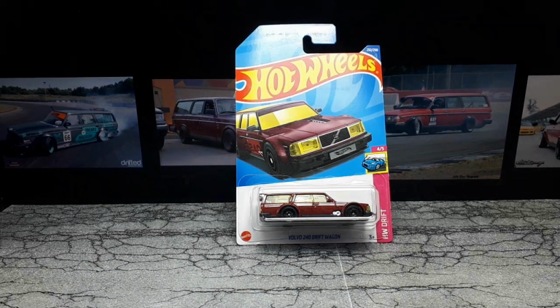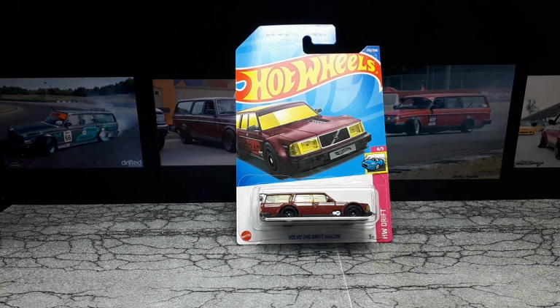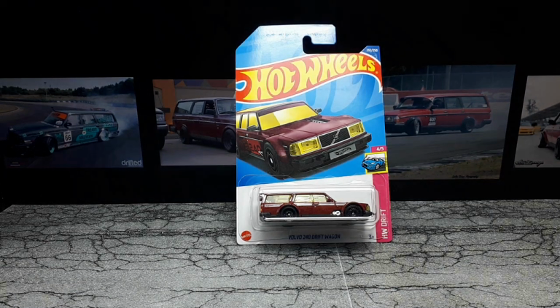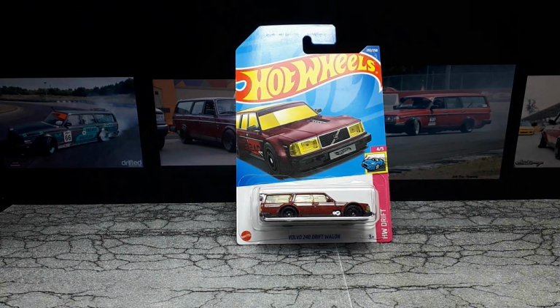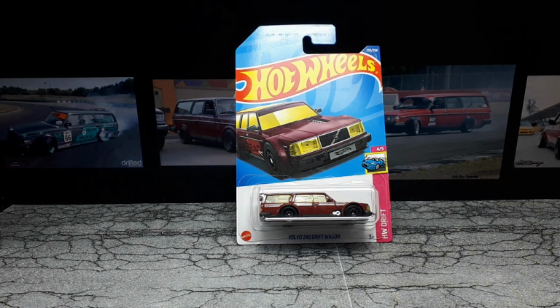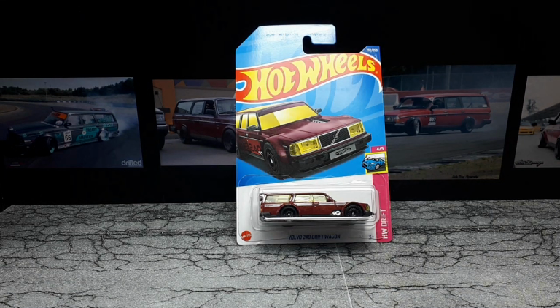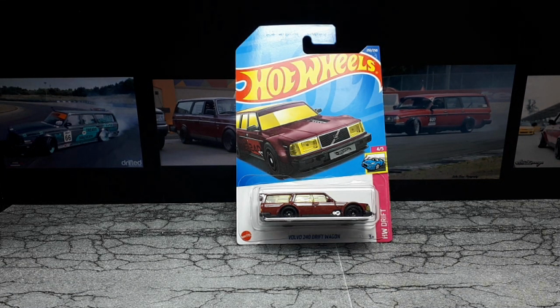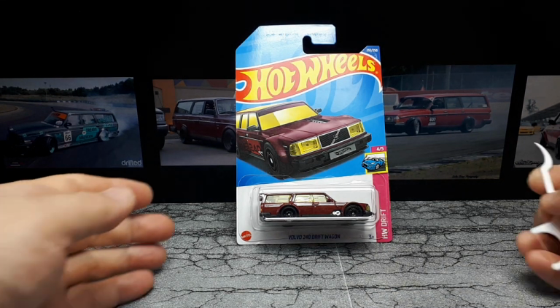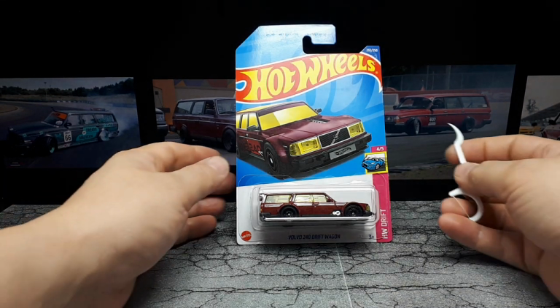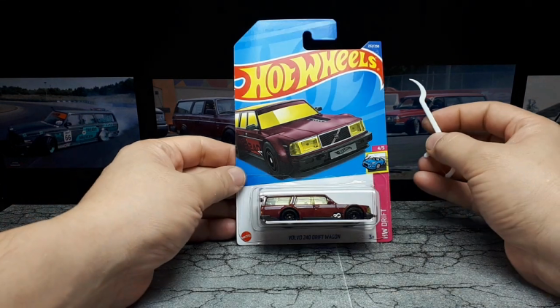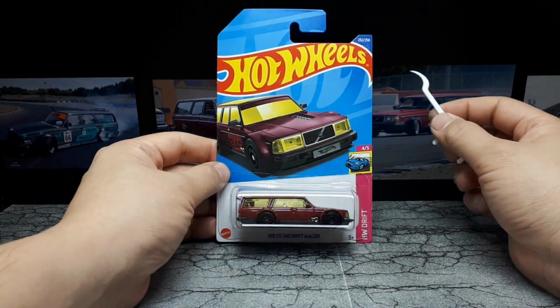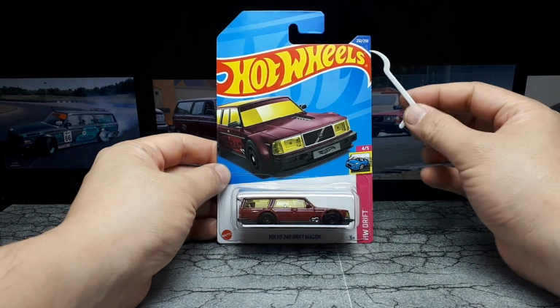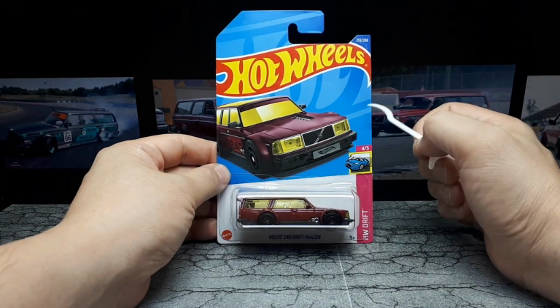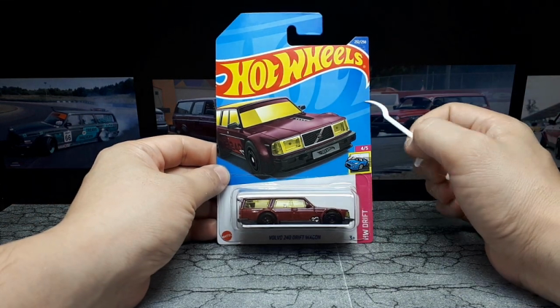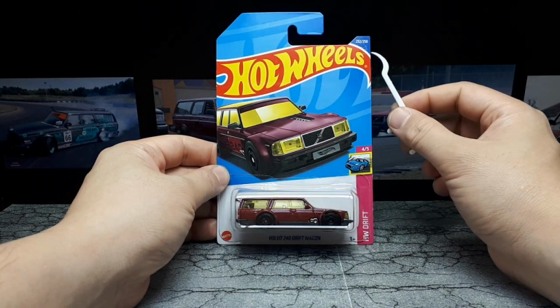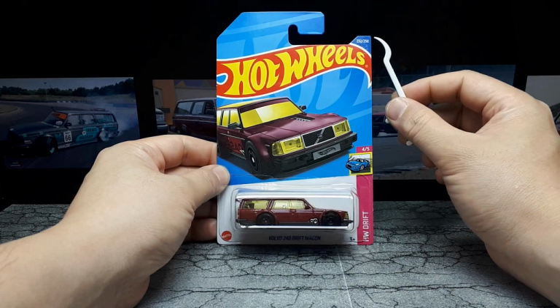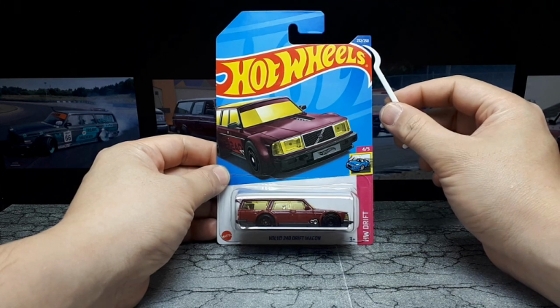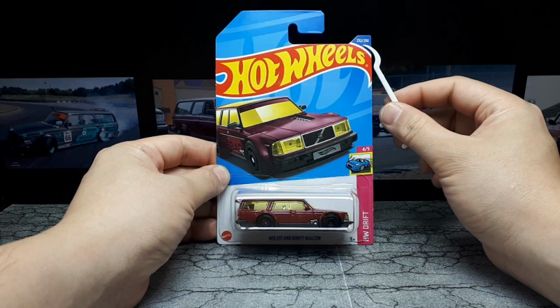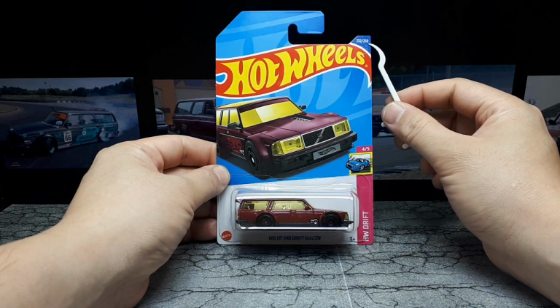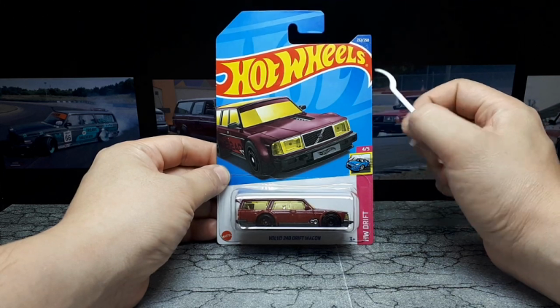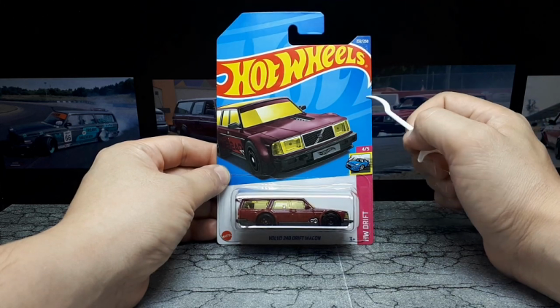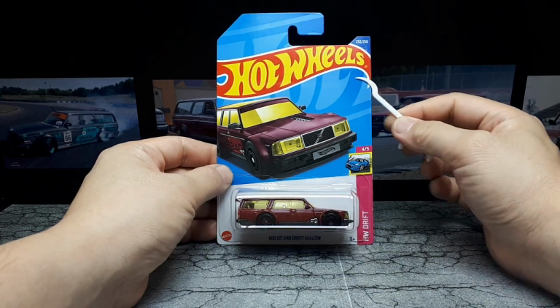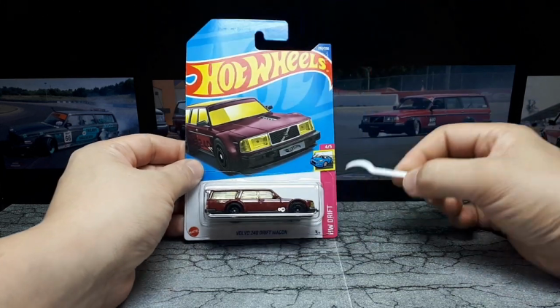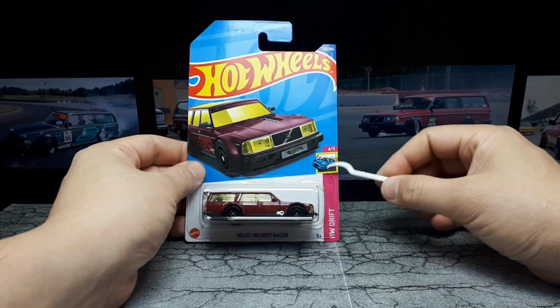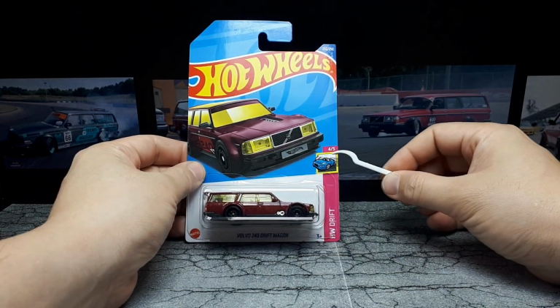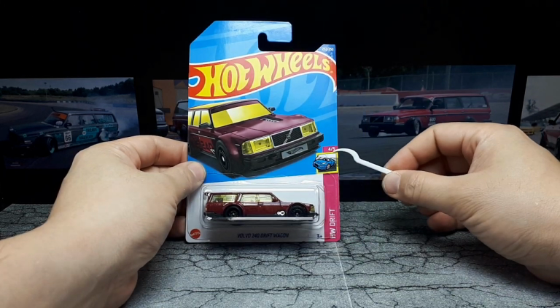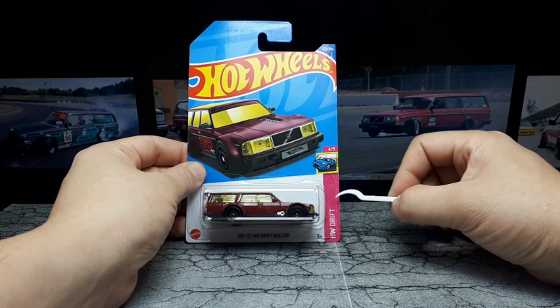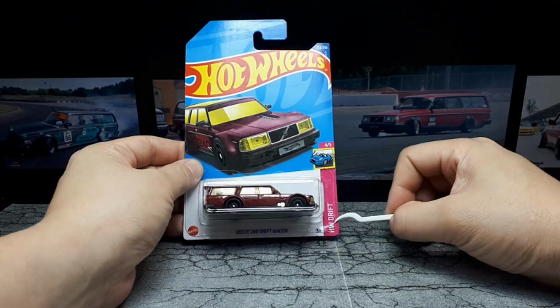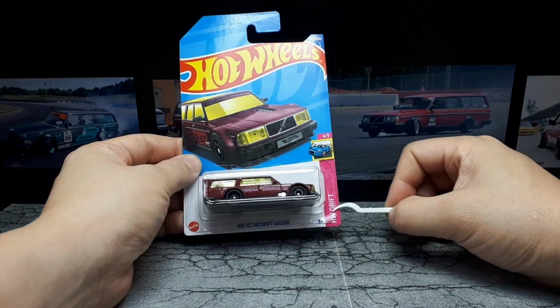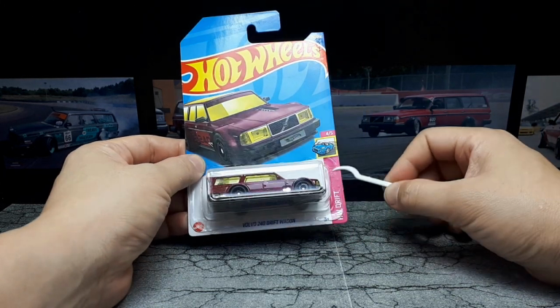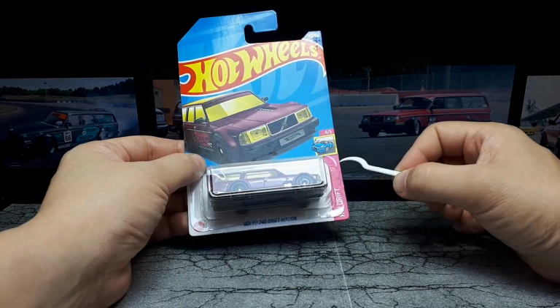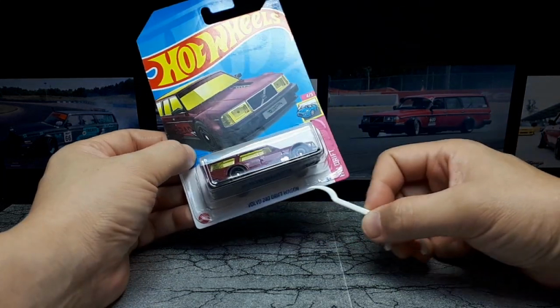Hello fellow drifters! Catching the tail end of the 2022 Hot Wheels here. We have number 232 of 250, and number 4 of 5 of the Drift Series.